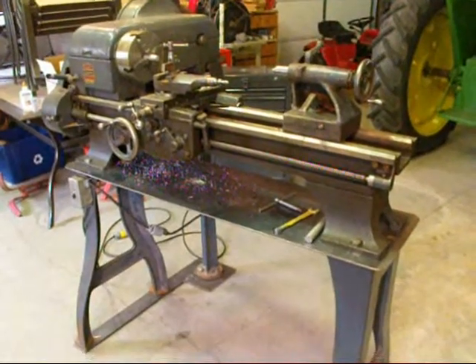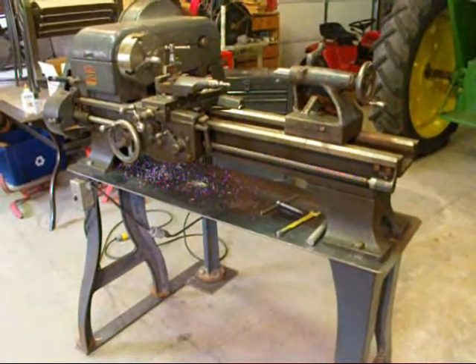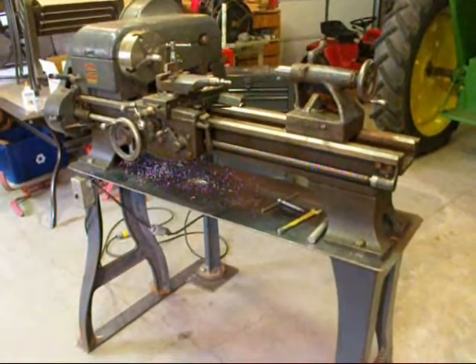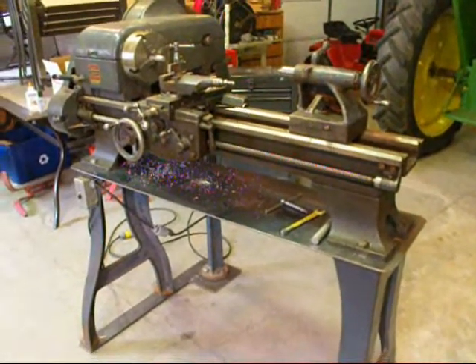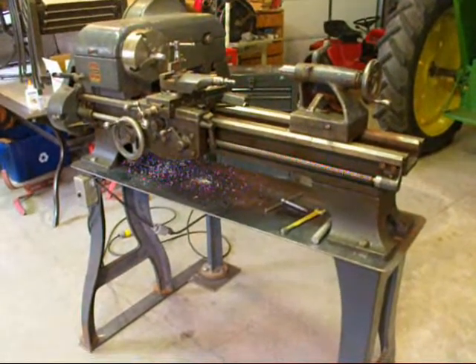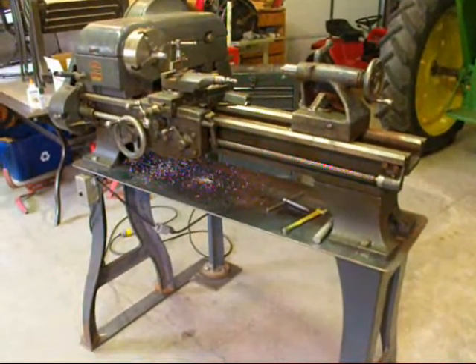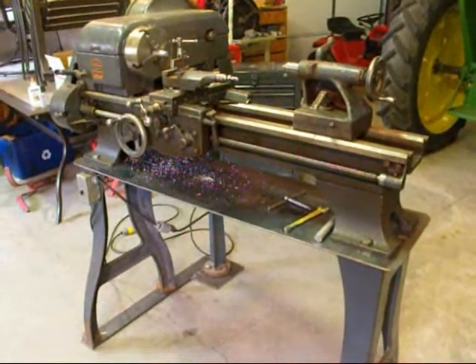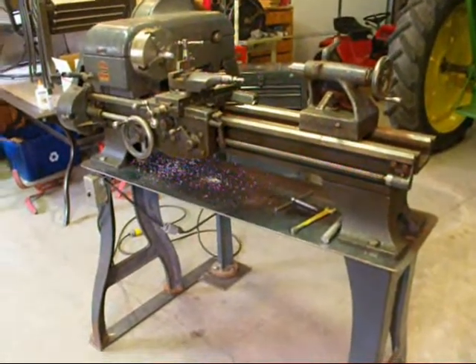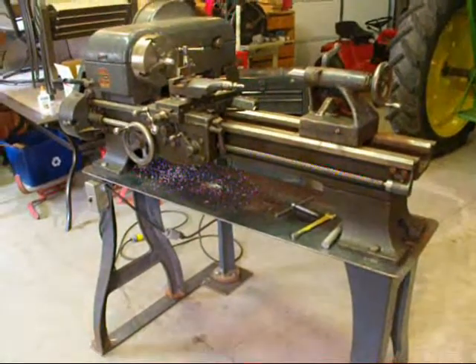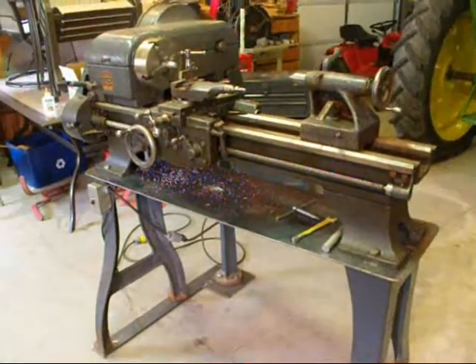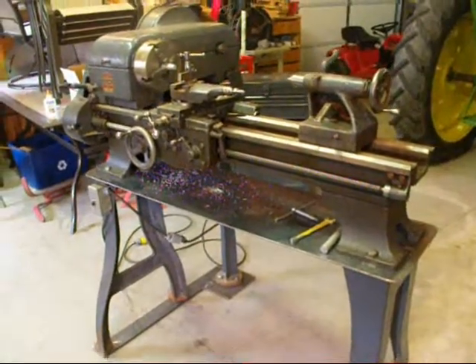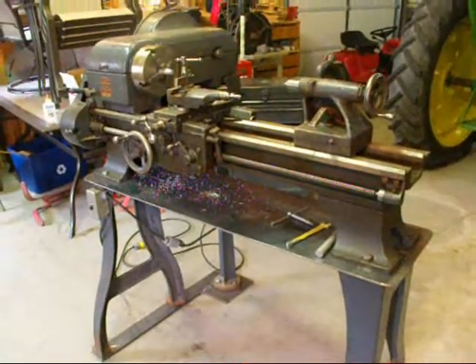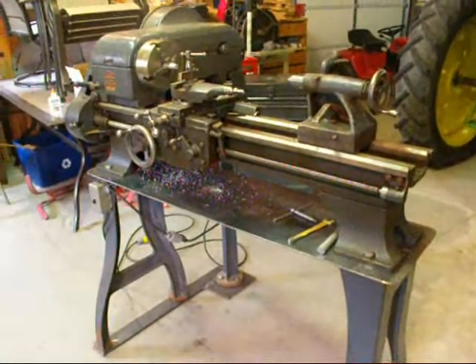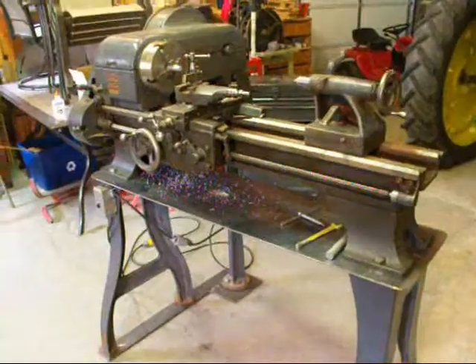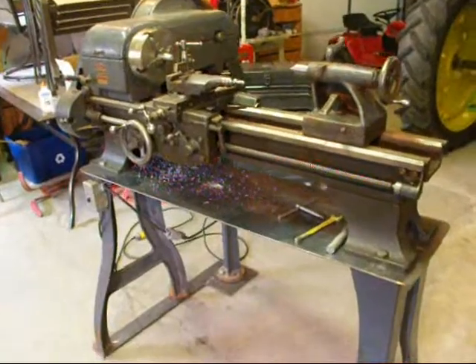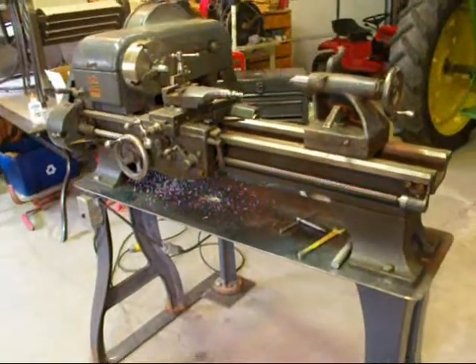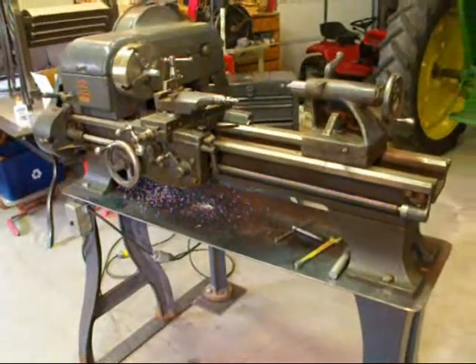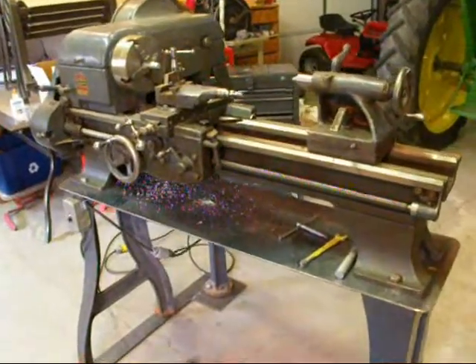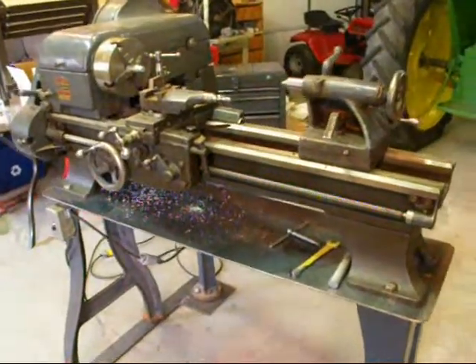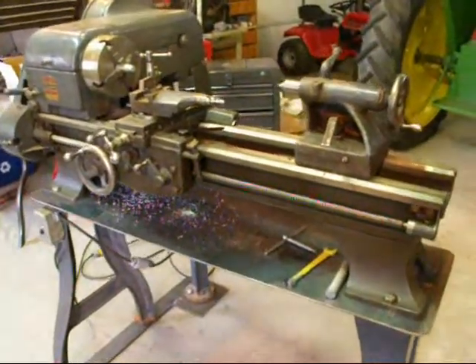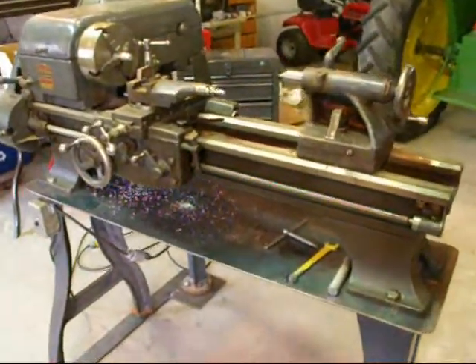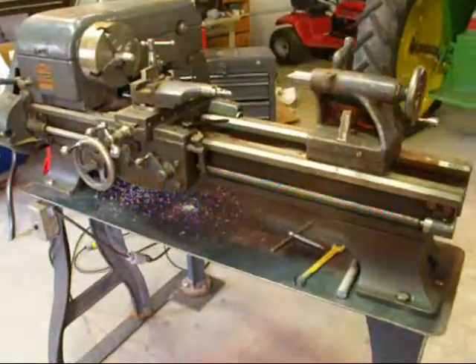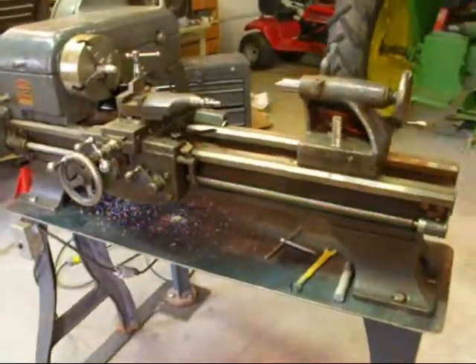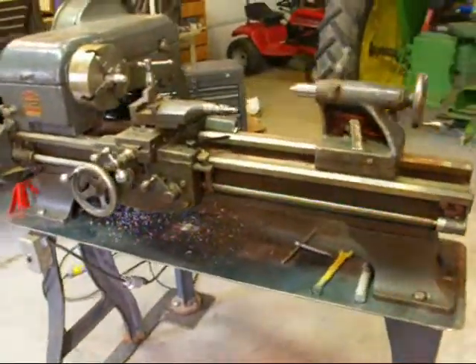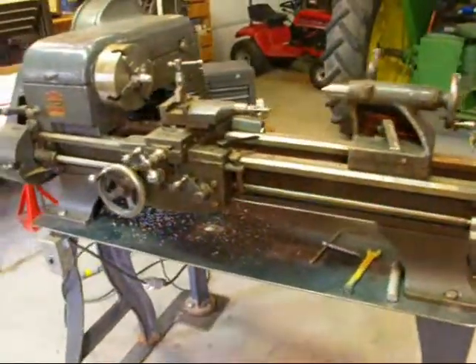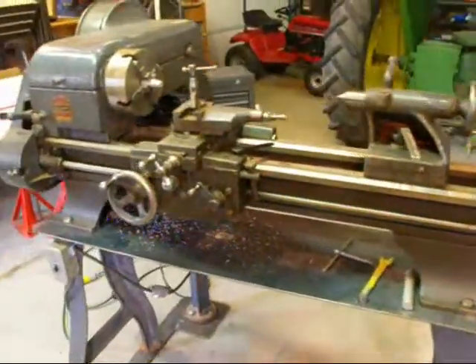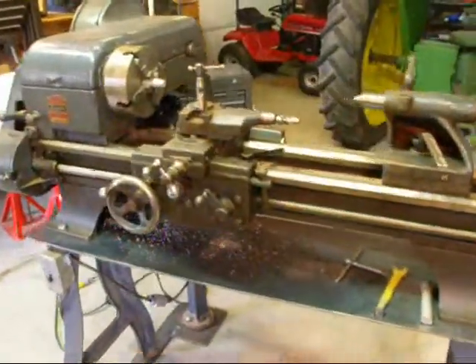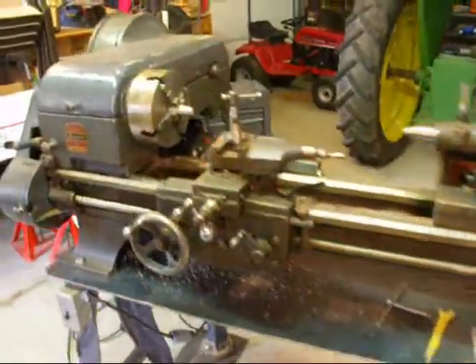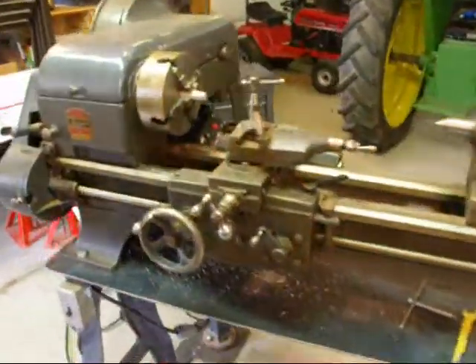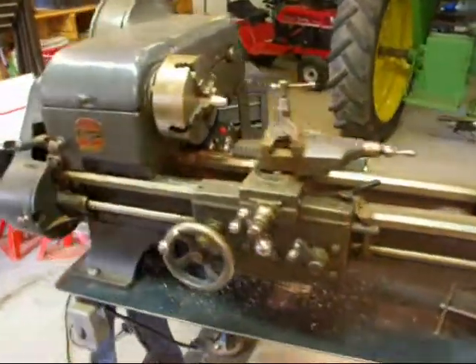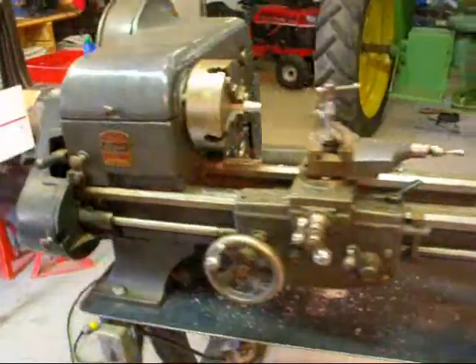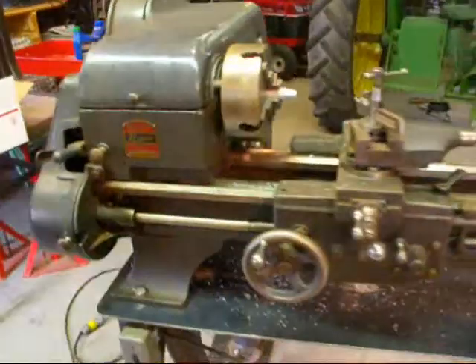Hello again, this is Tubal Cain. Today I'd like to talk to you a little bit about Logan lathes. This is a 10-inch swing Logan lathe.